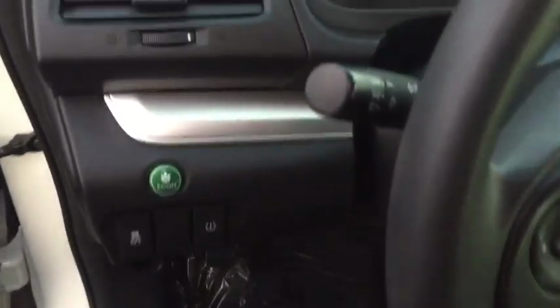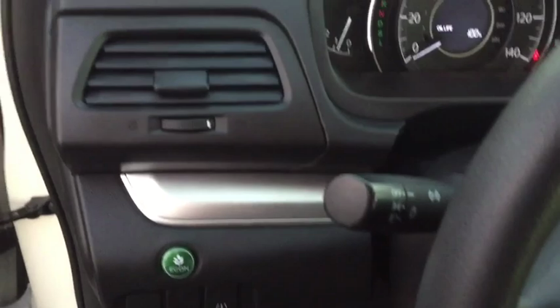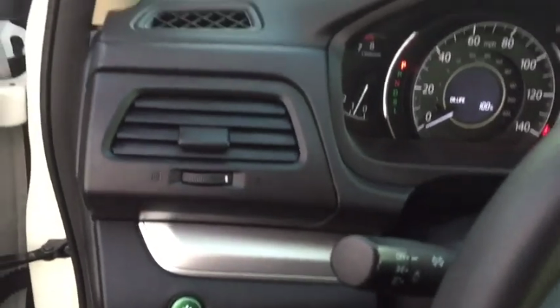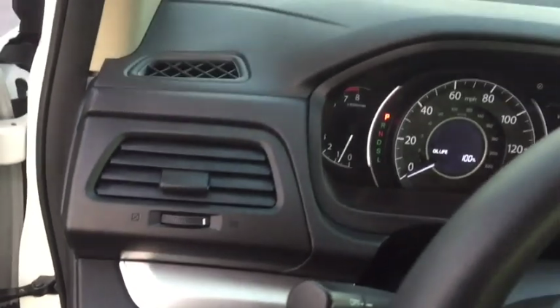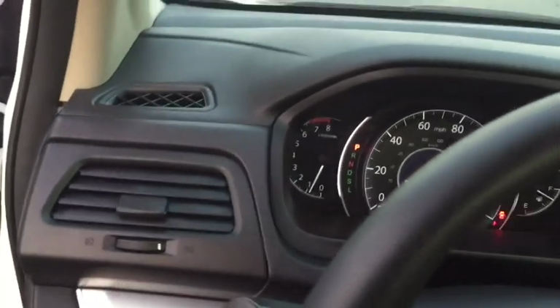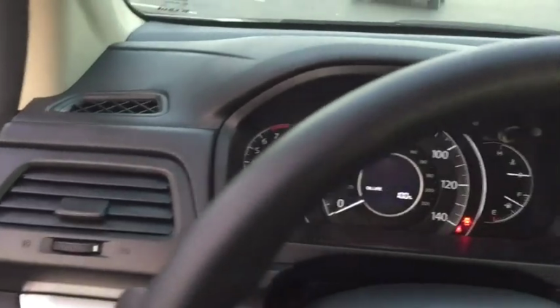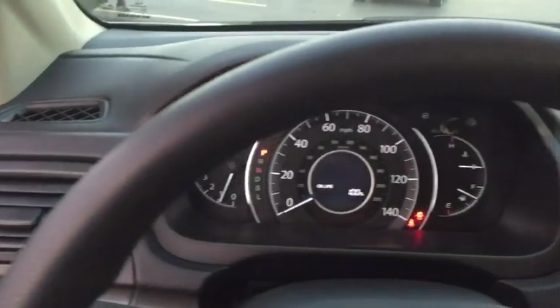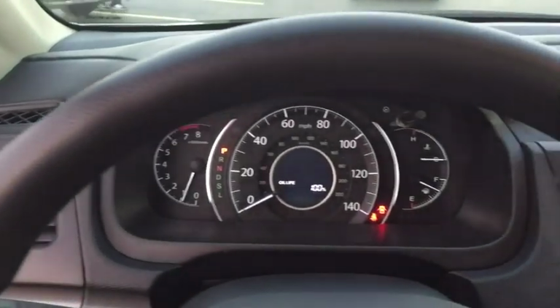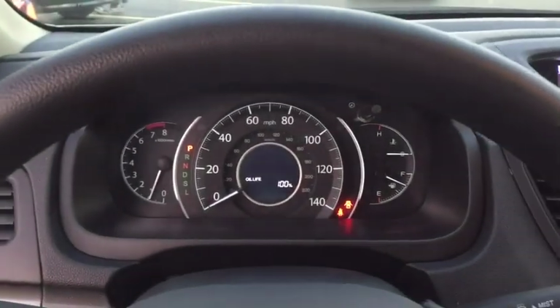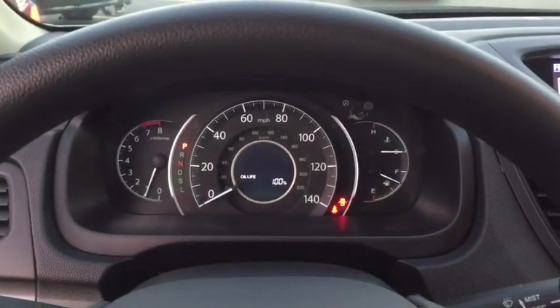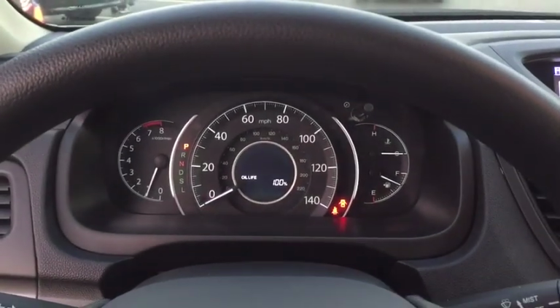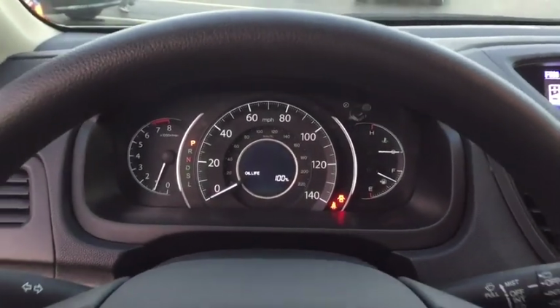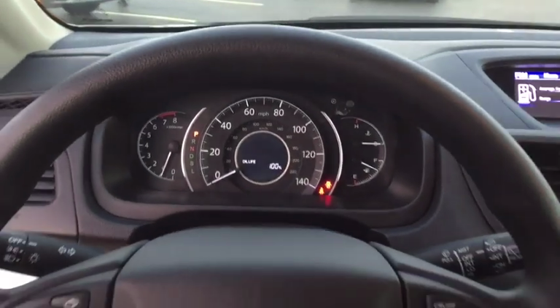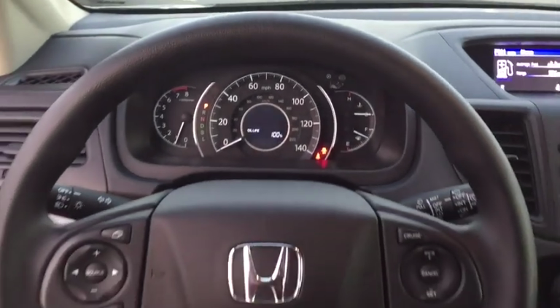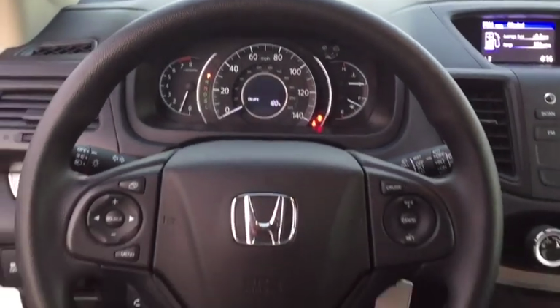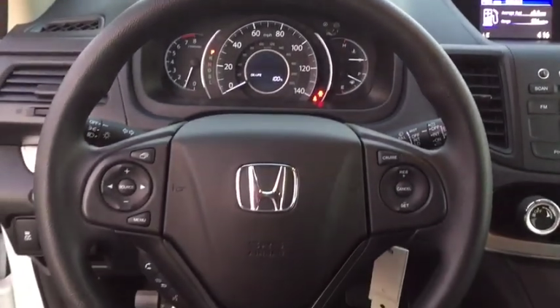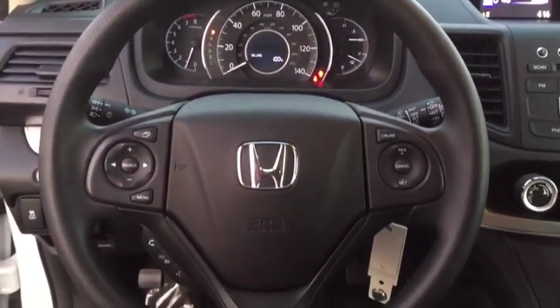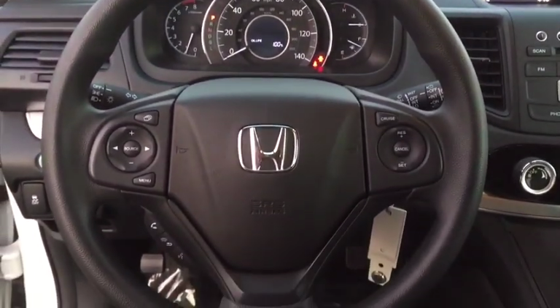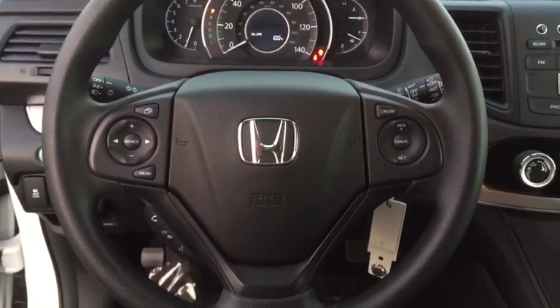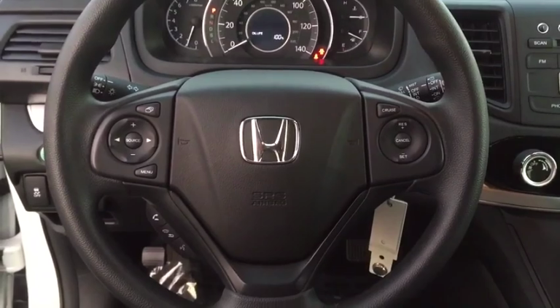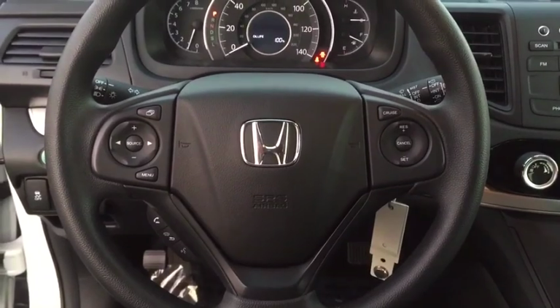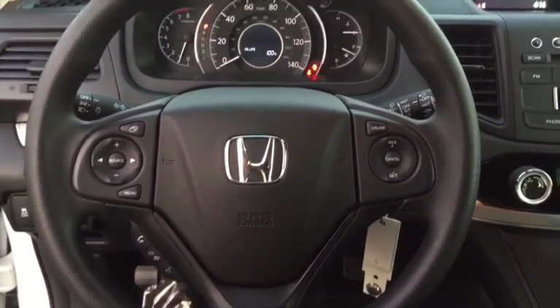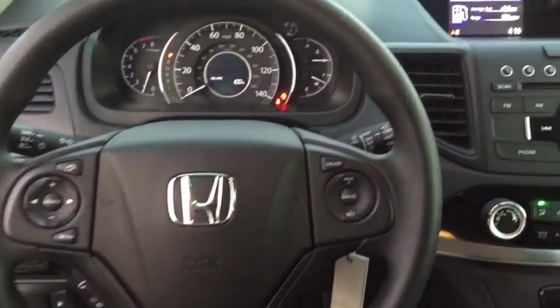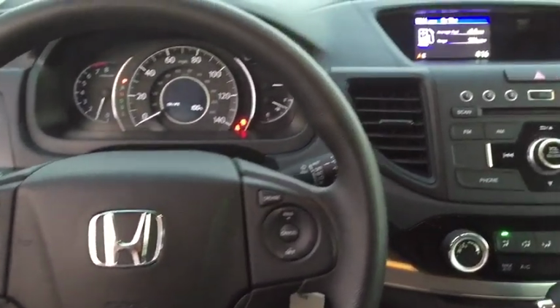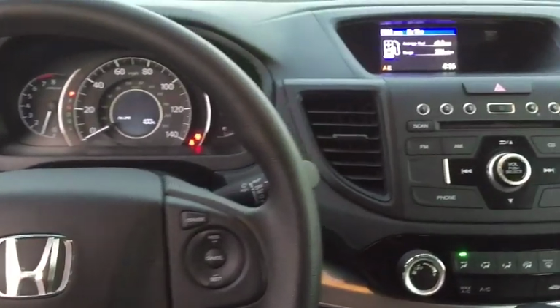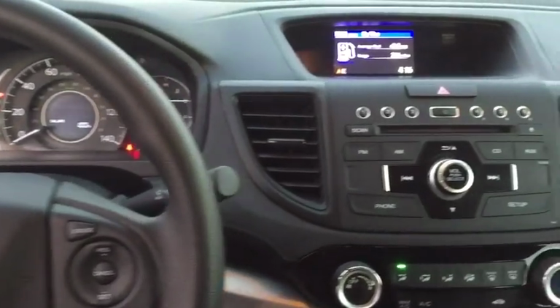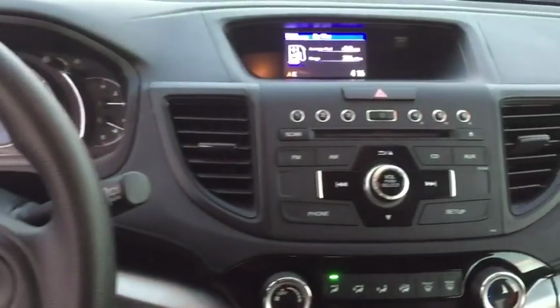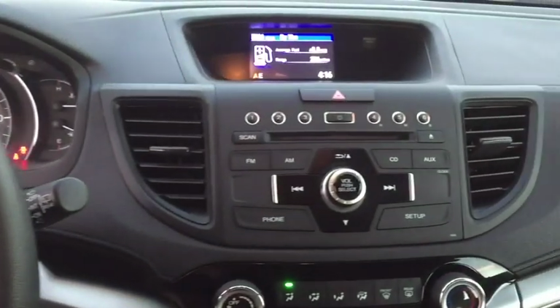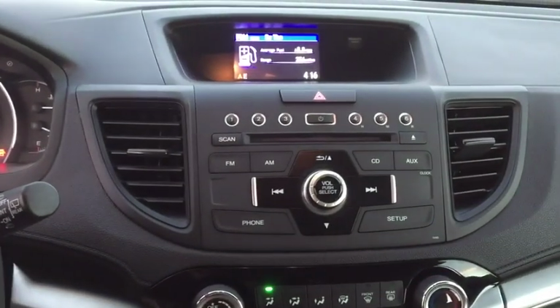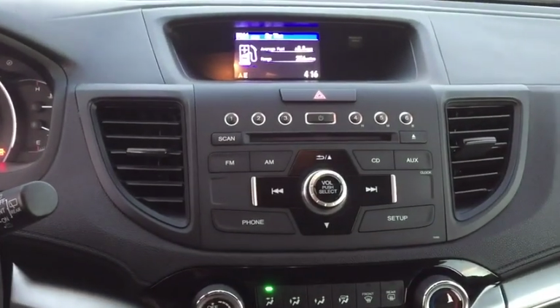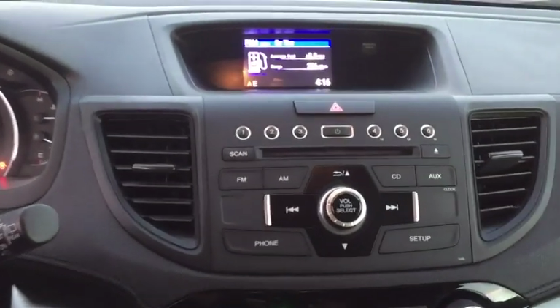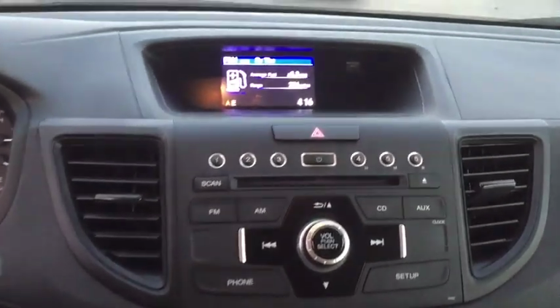Power windows, trip computer, rear window defroster, brake assist, panic alarm, auxiliary audio input, remote keyless entry, overhead console.